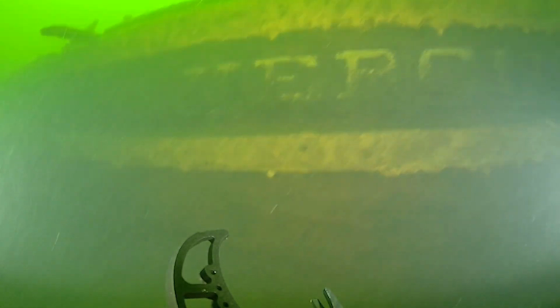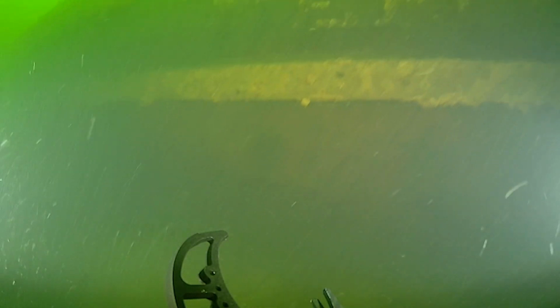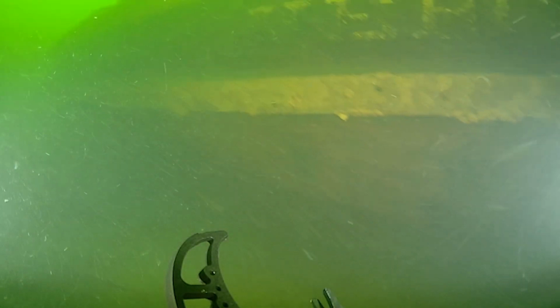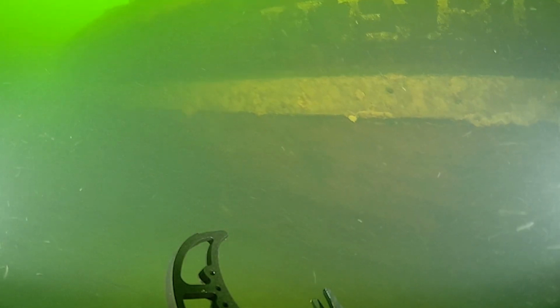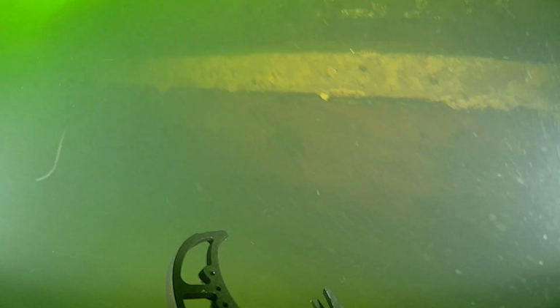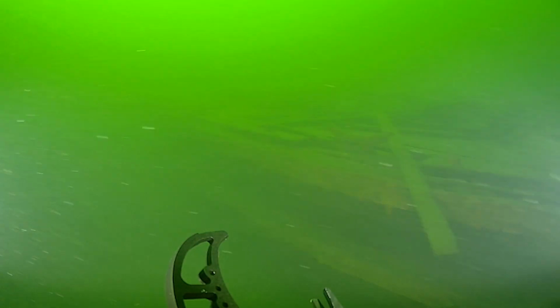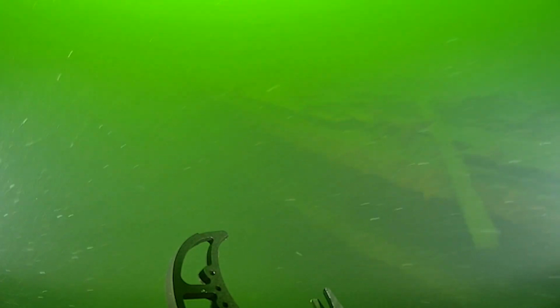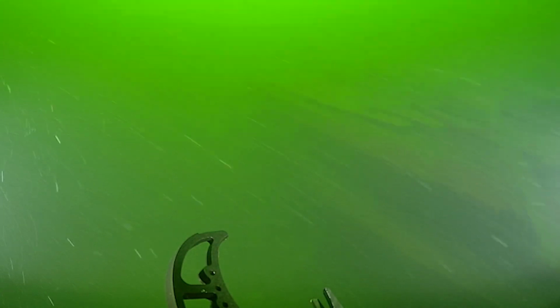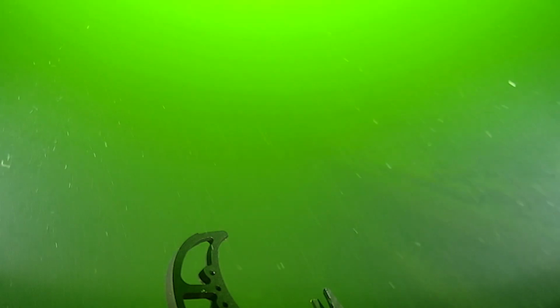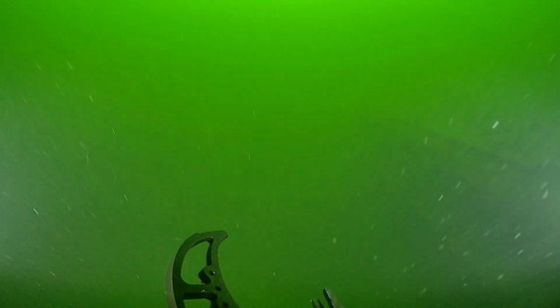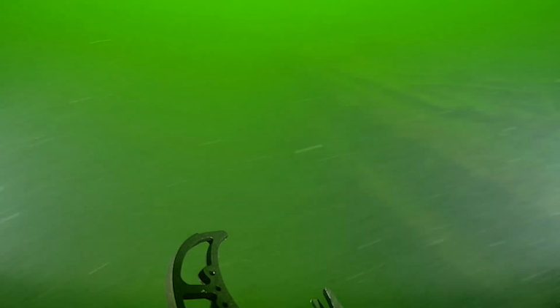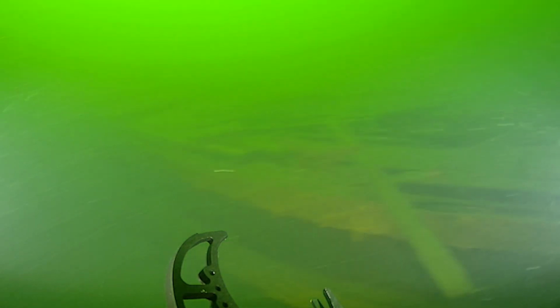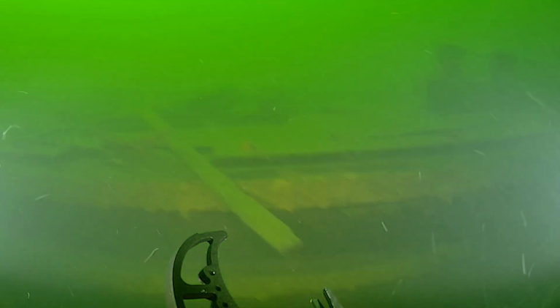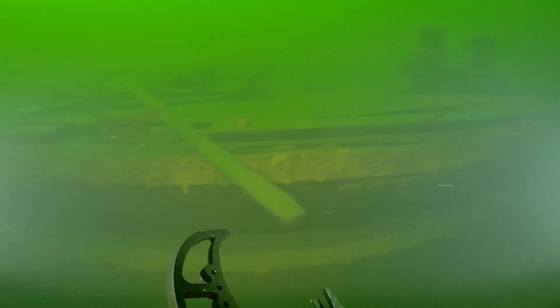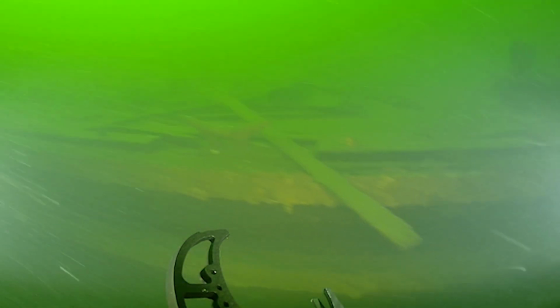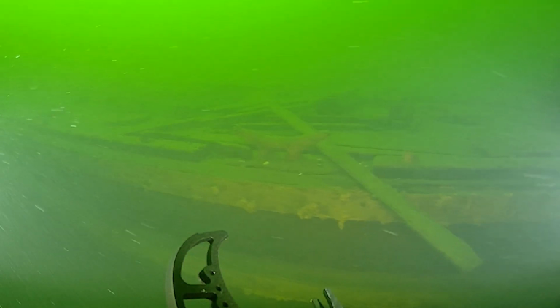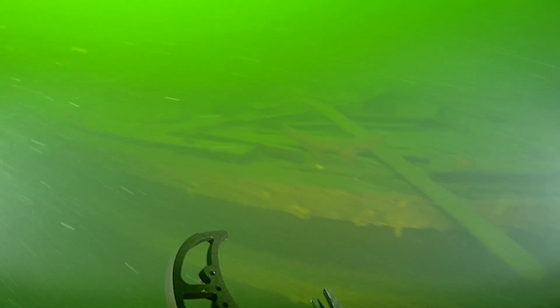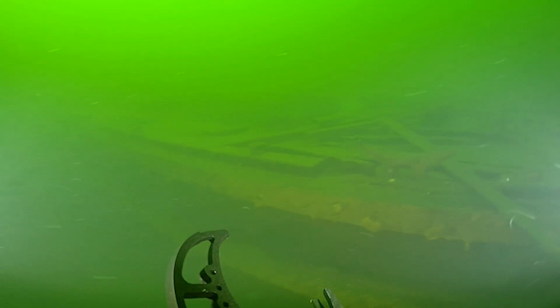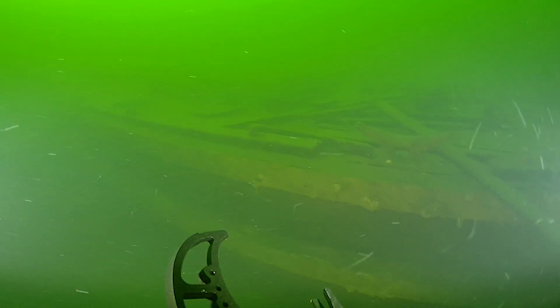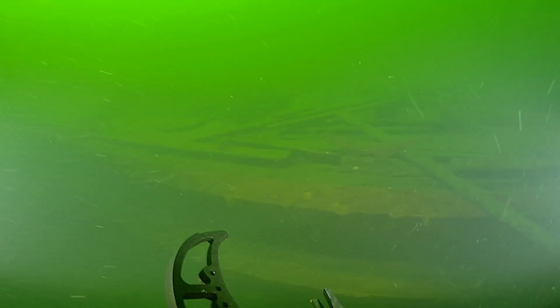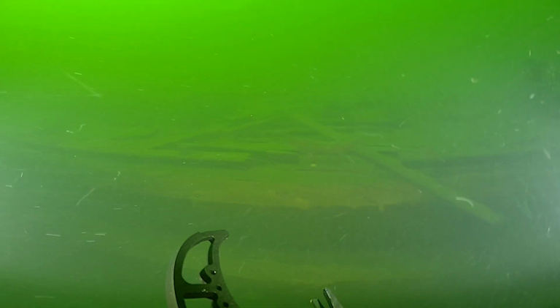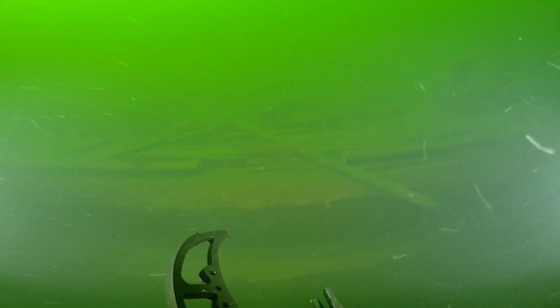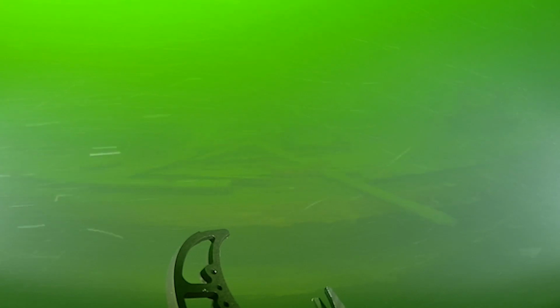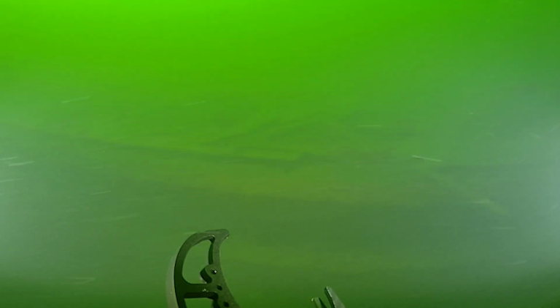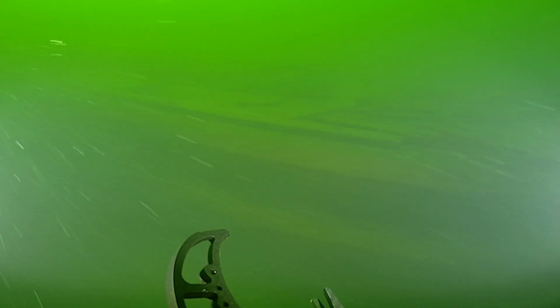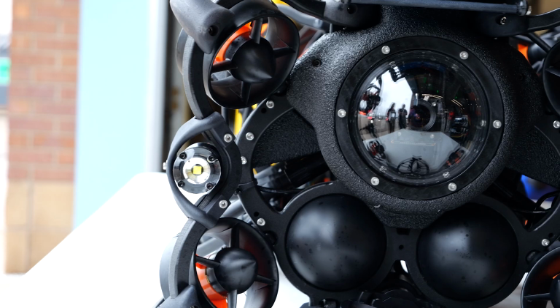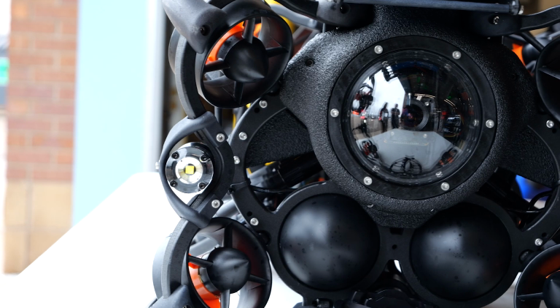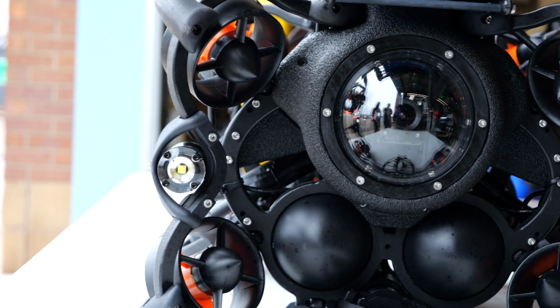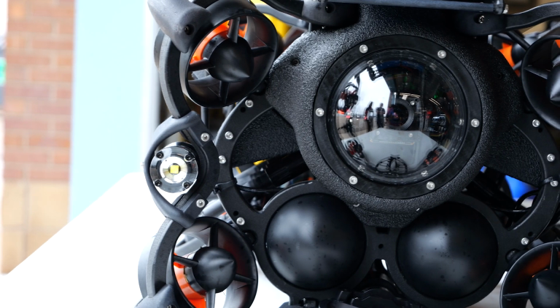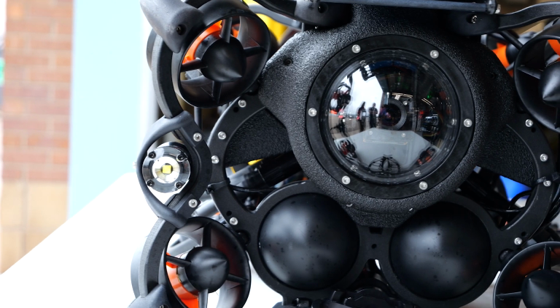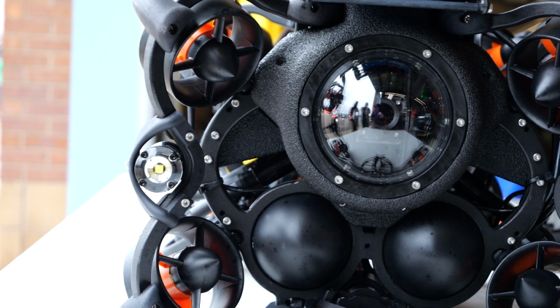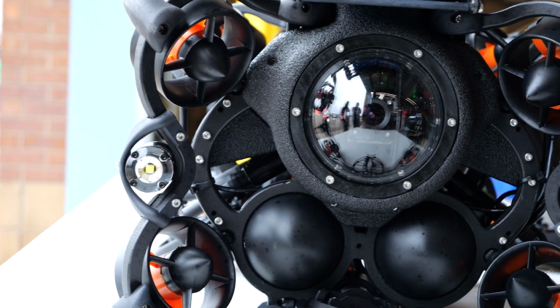We use it if there's ever a boat accident — we have to go down and investigate what happened to the boat. We'll use it to find and recover different vehicles from the bottom of lakes and rivers, and we also use it for body recoveries as well.